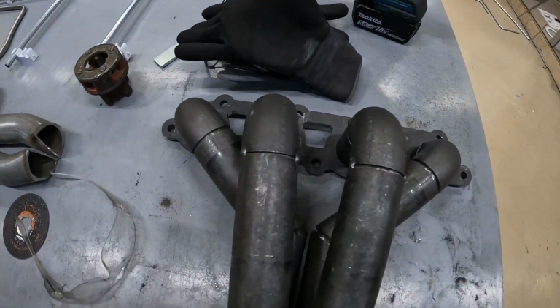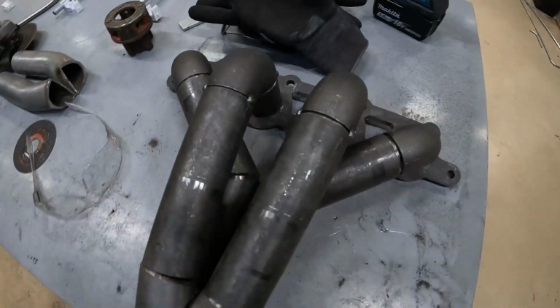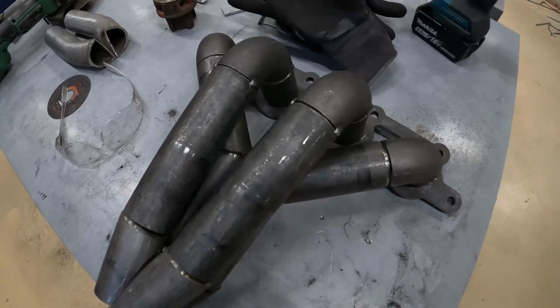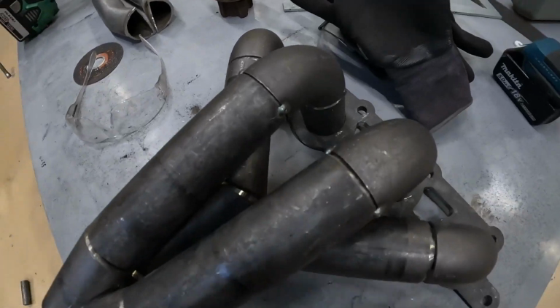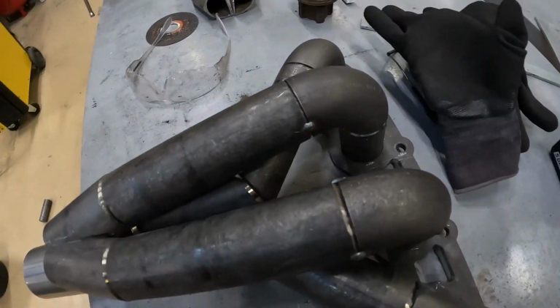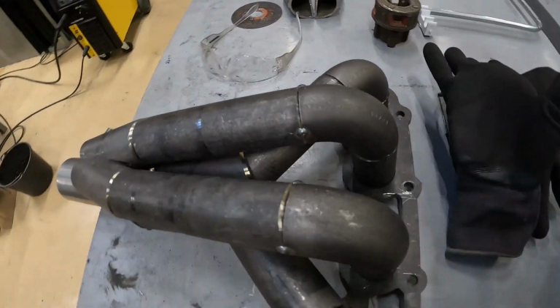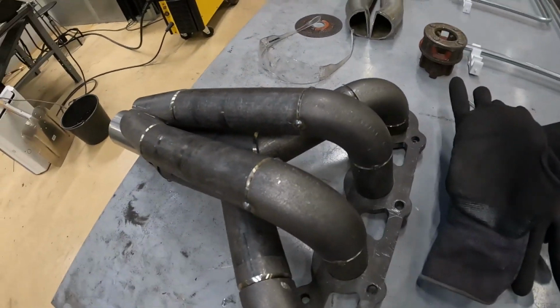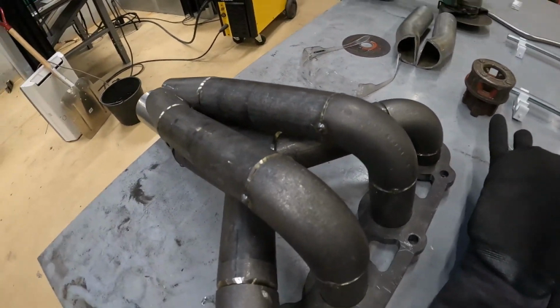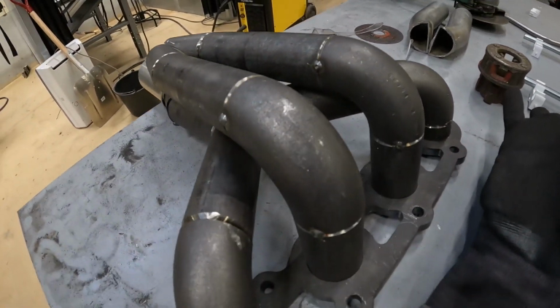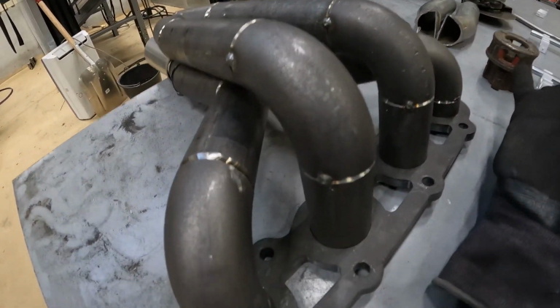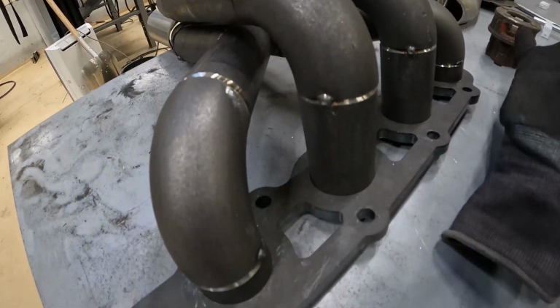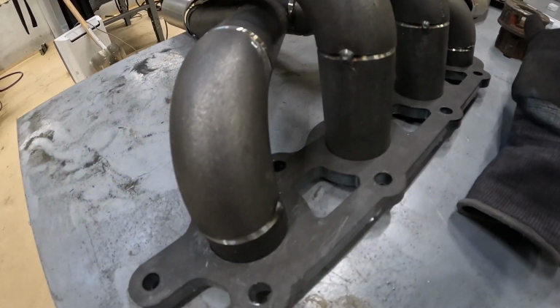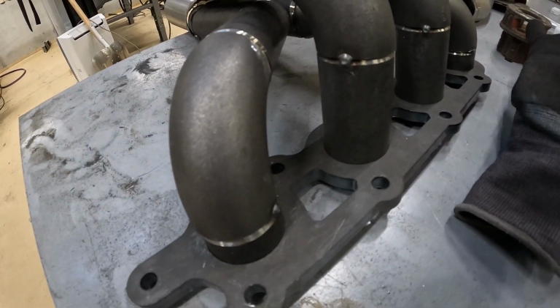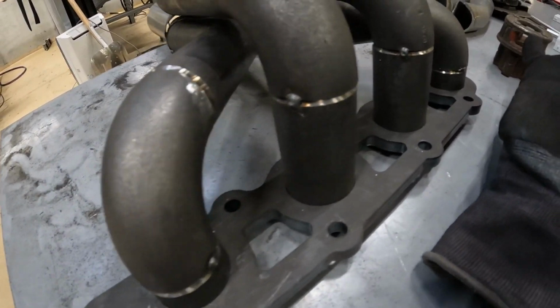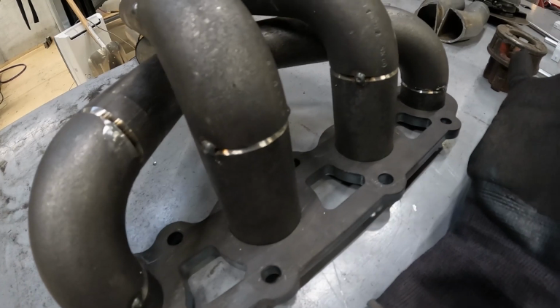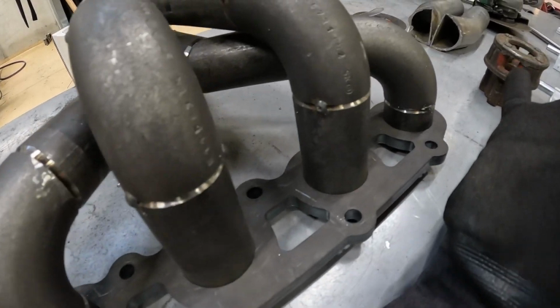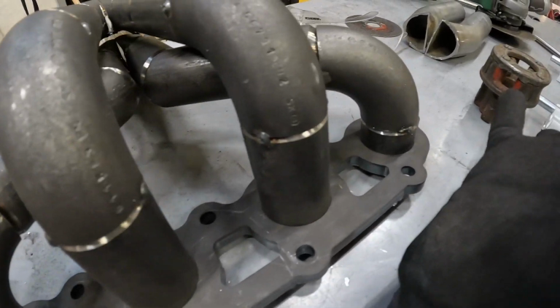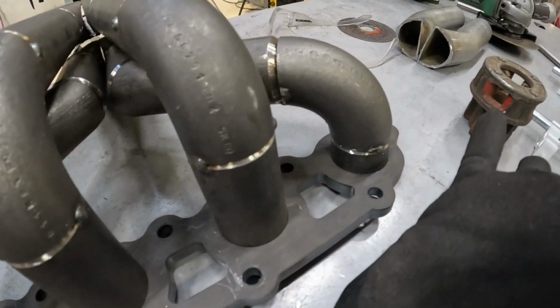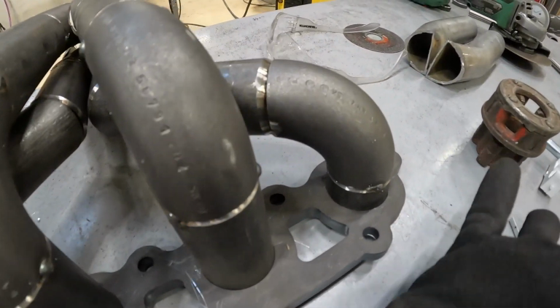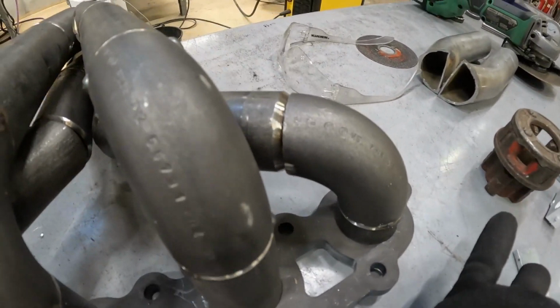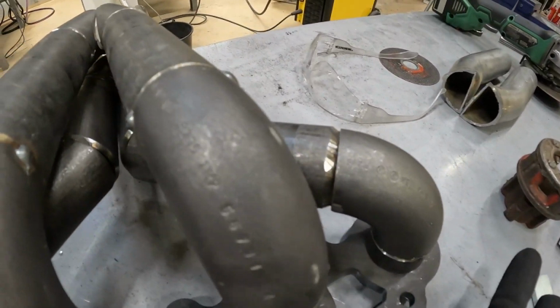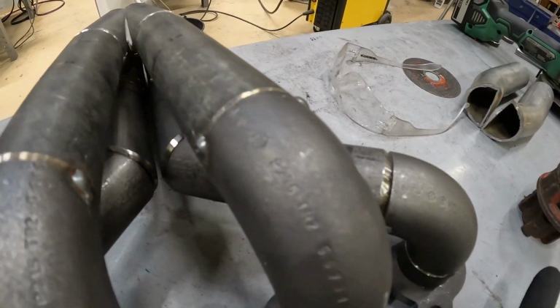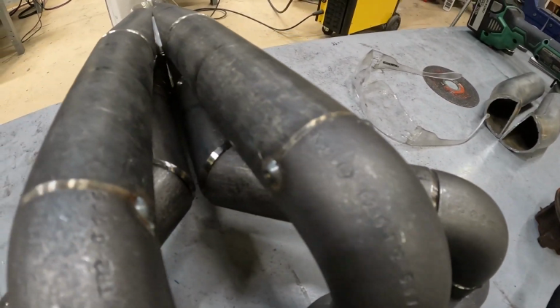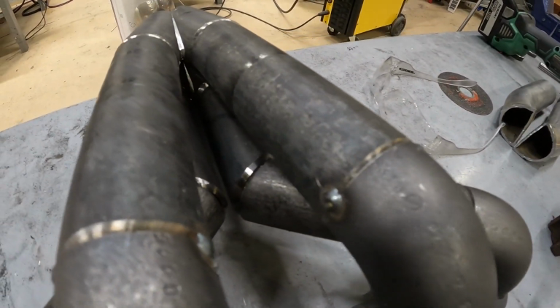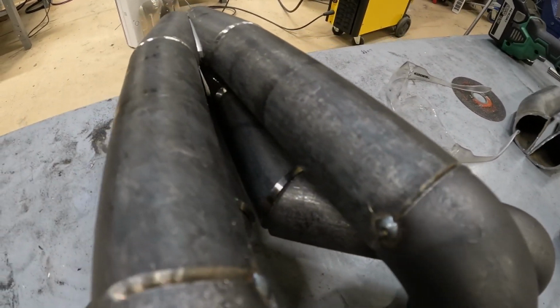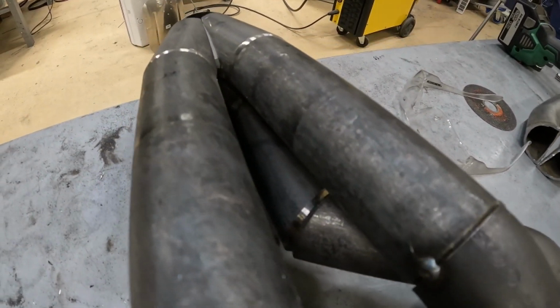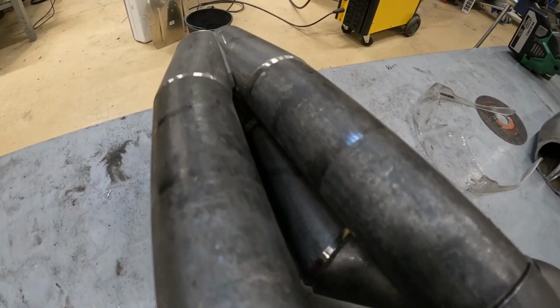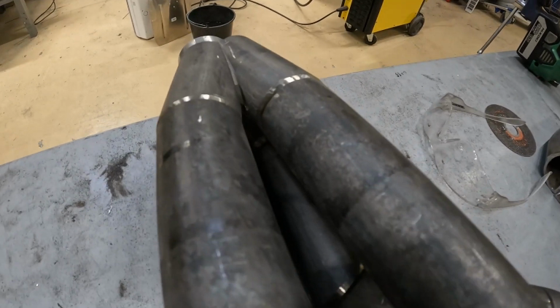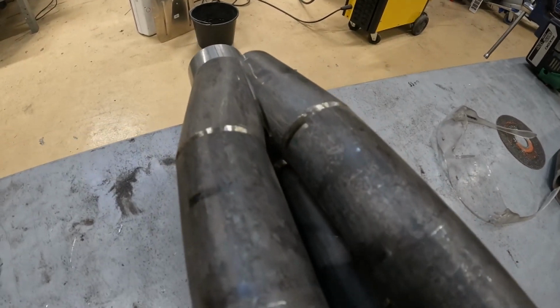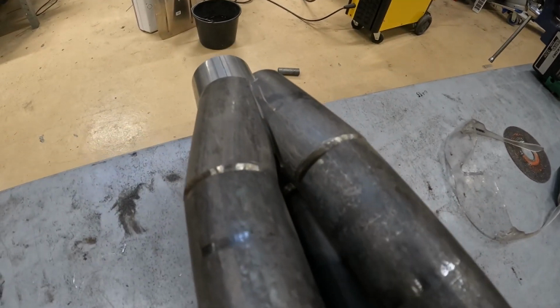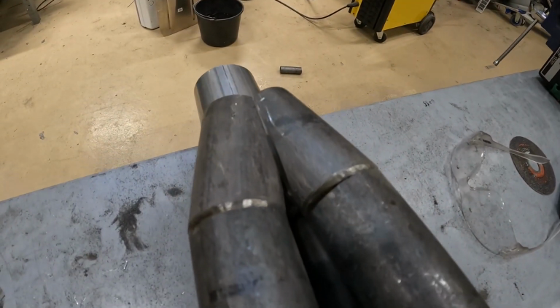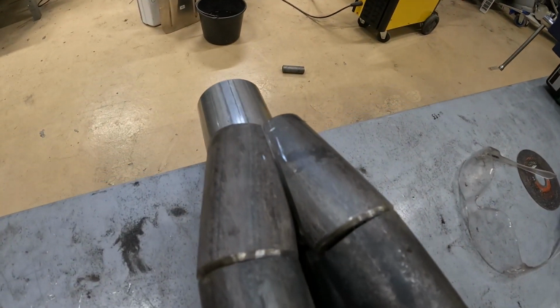So I've got now probably an hour's worth of welding just to weld all these joints up. So yeah, that's what I'm going to be doing for the next hour or so.